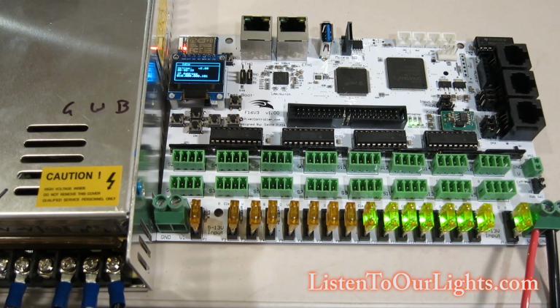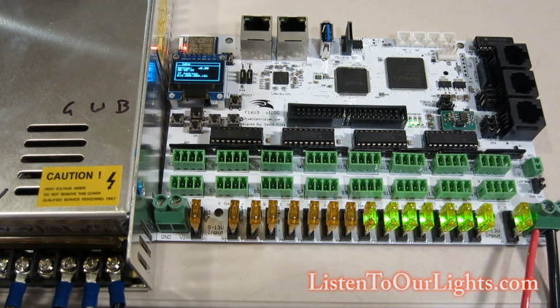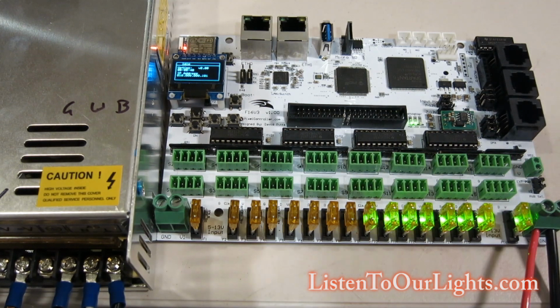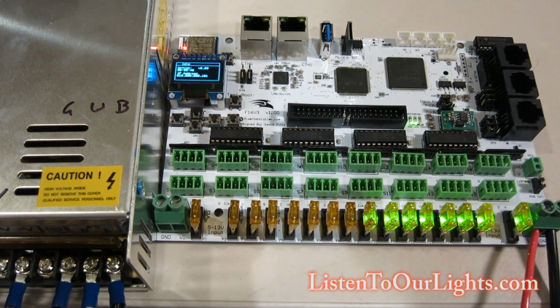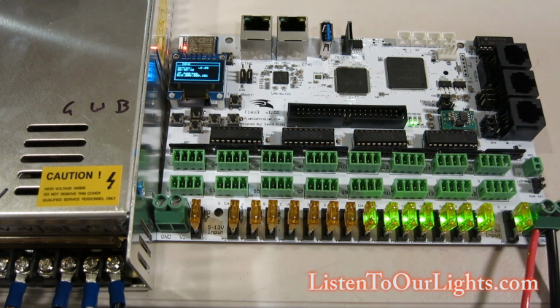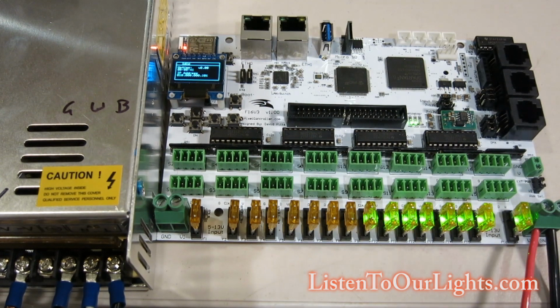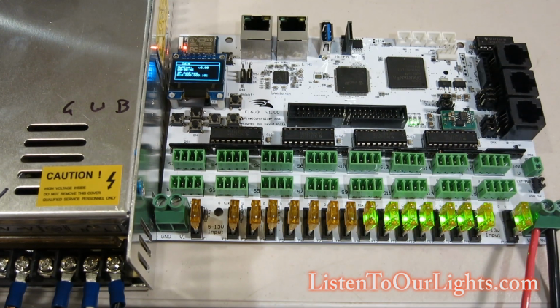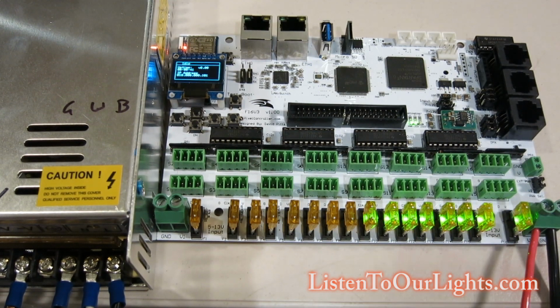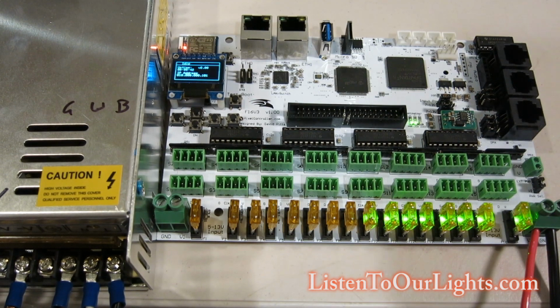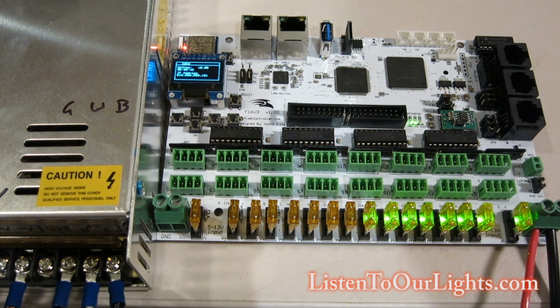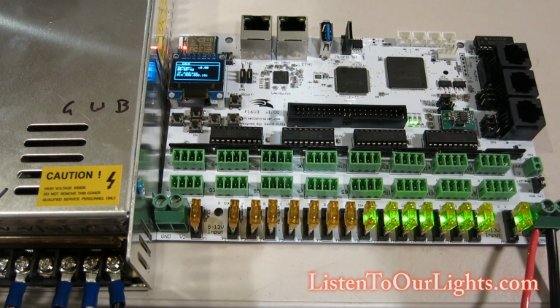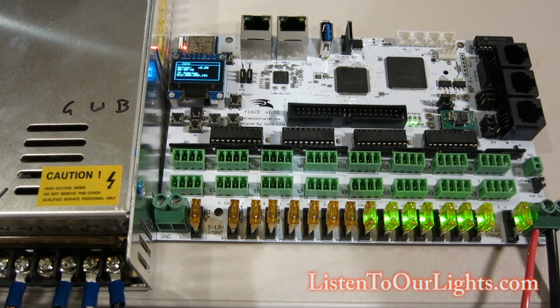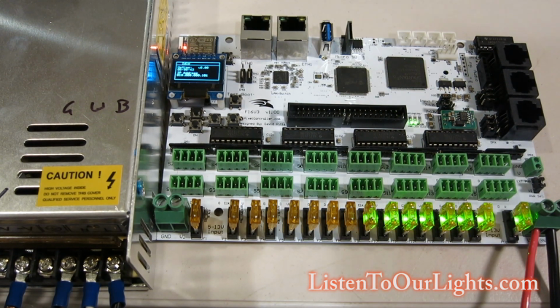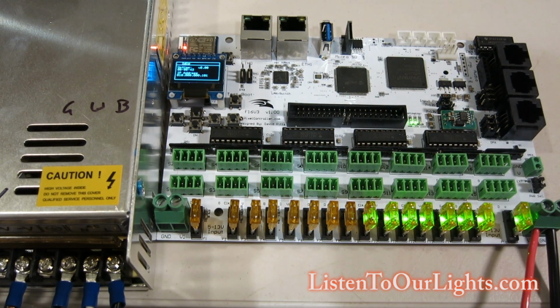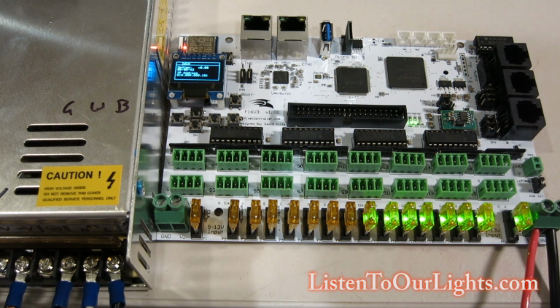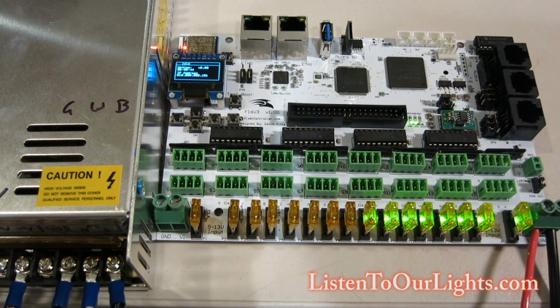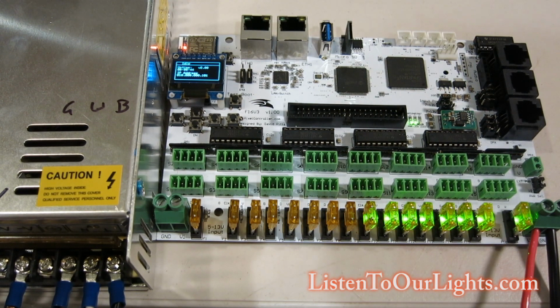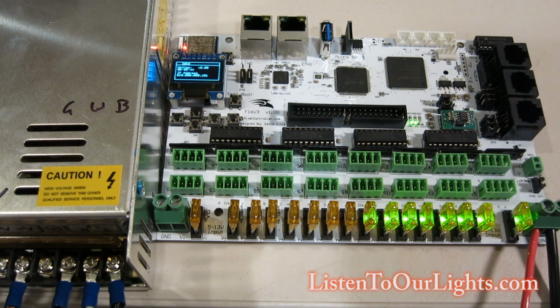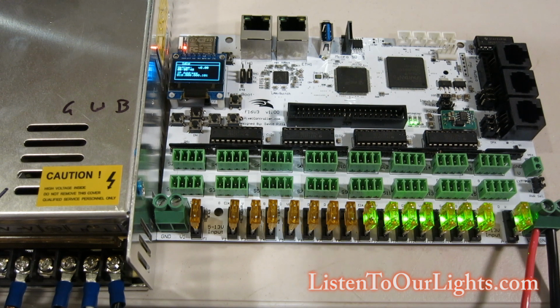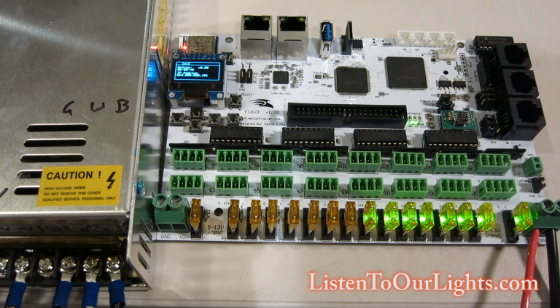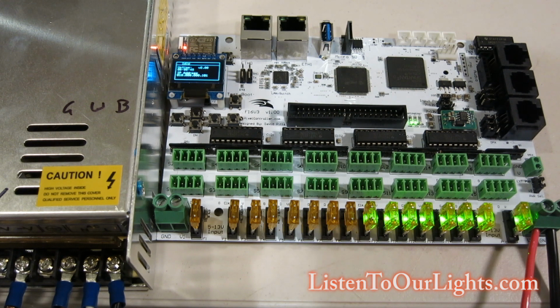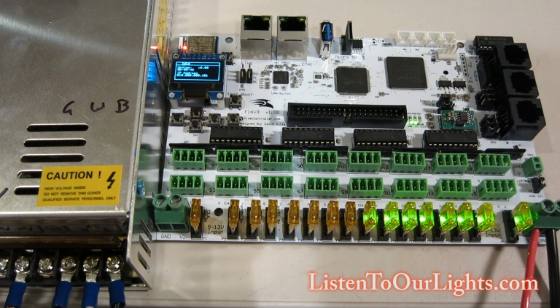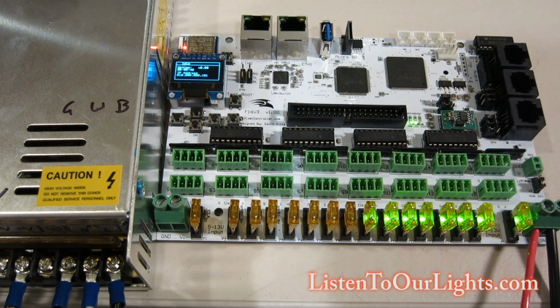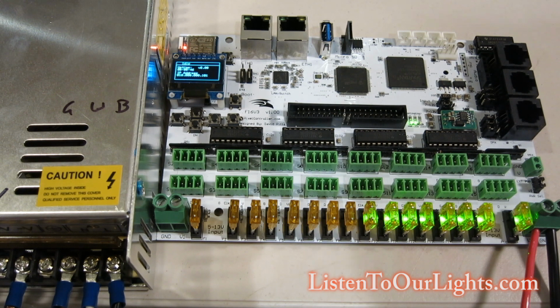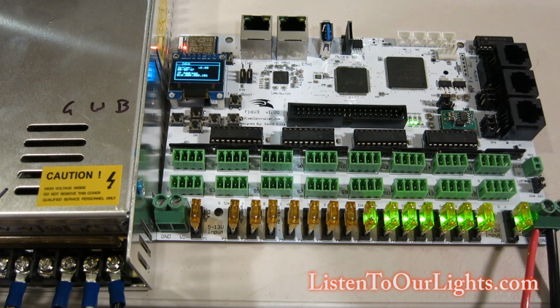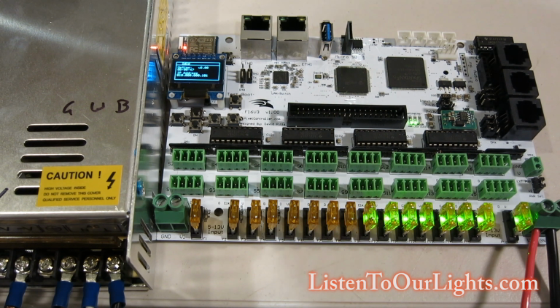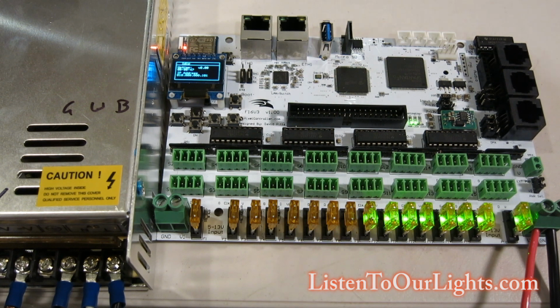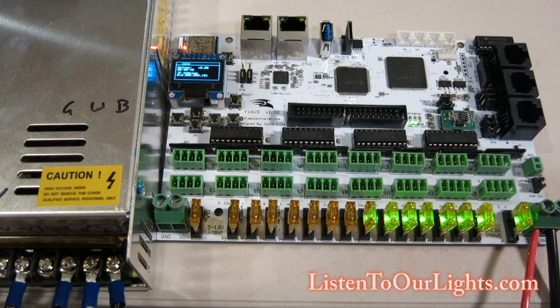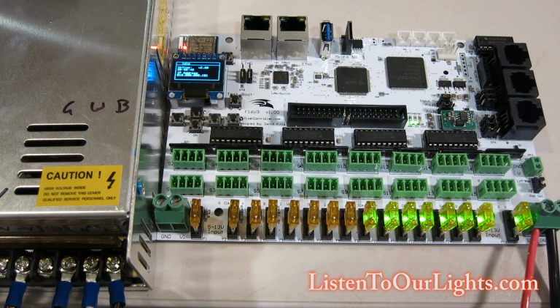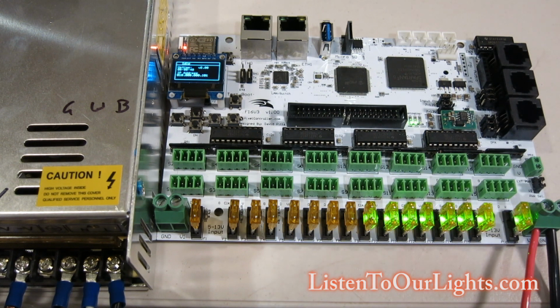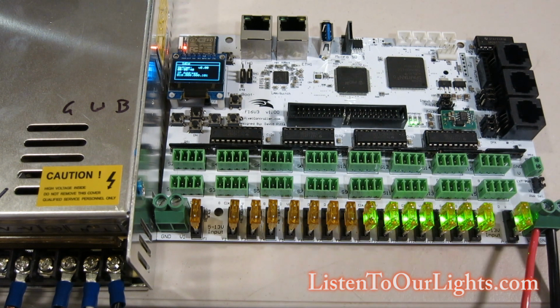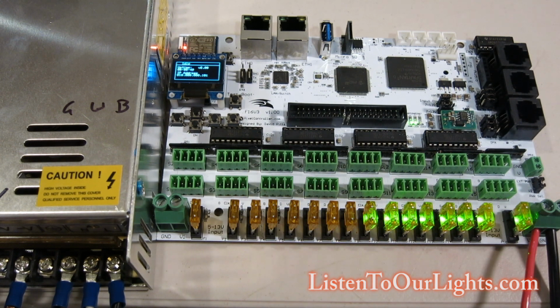Hi, I'm John Storm. I'm going to show you how to do a factory reset on the Falcon F16 V3 pixel controller. It's super easy.